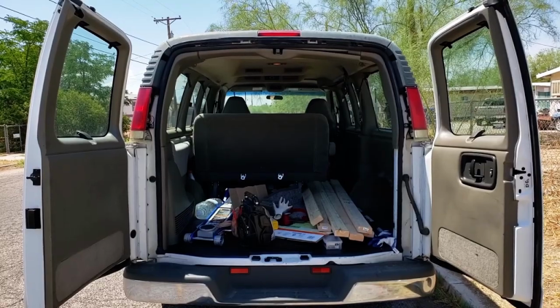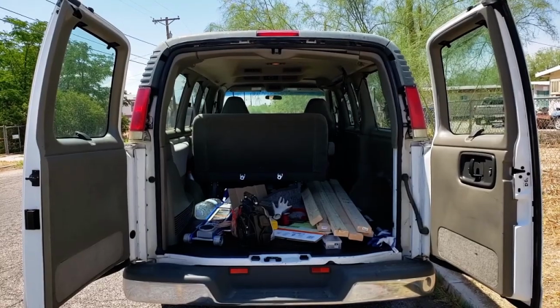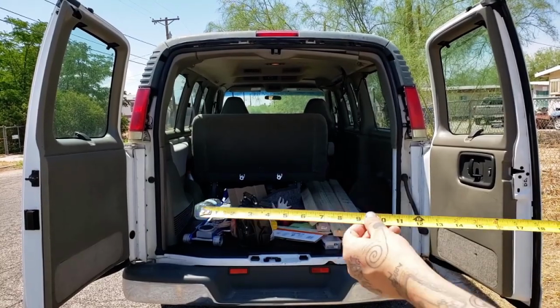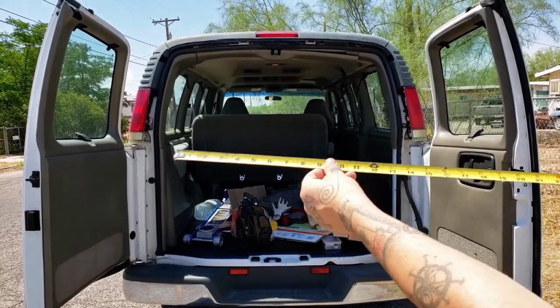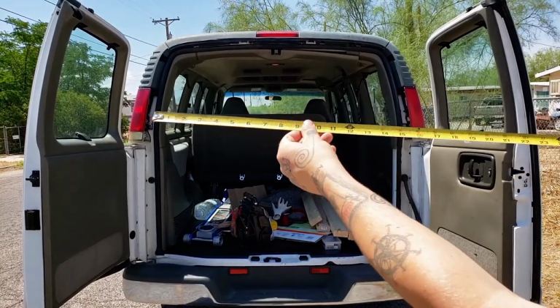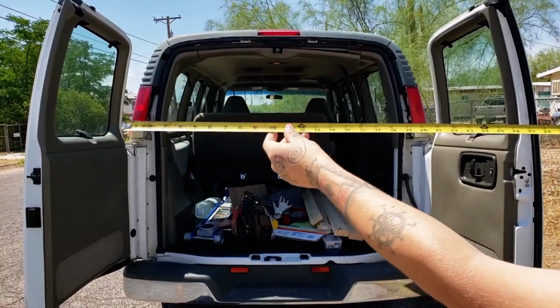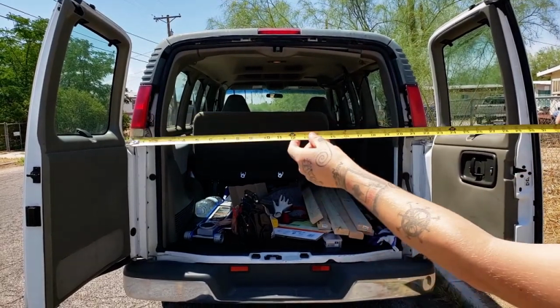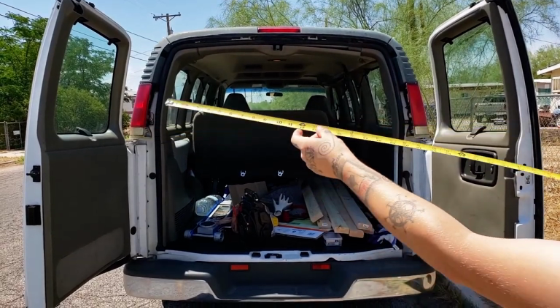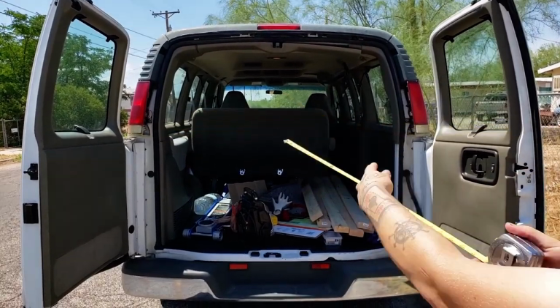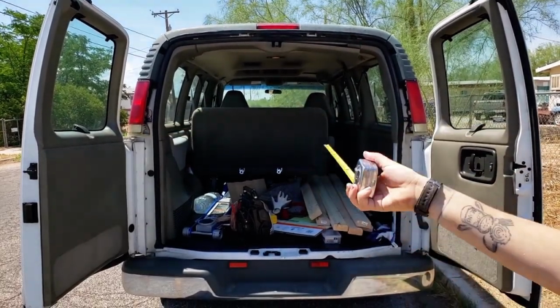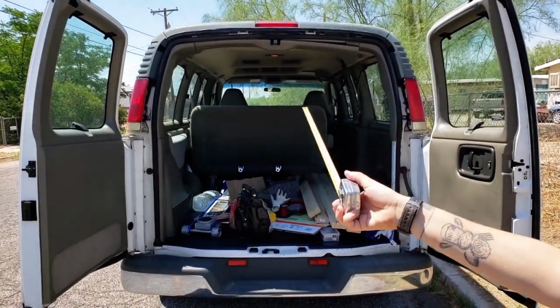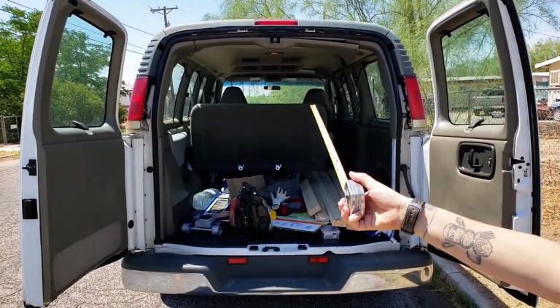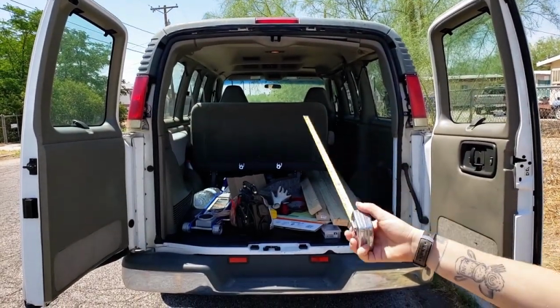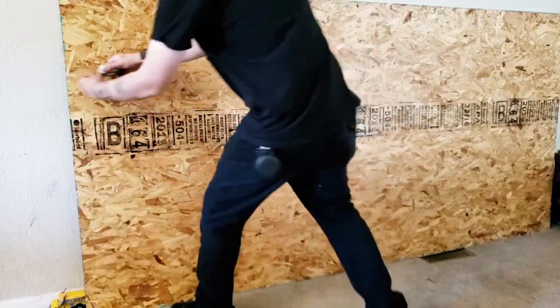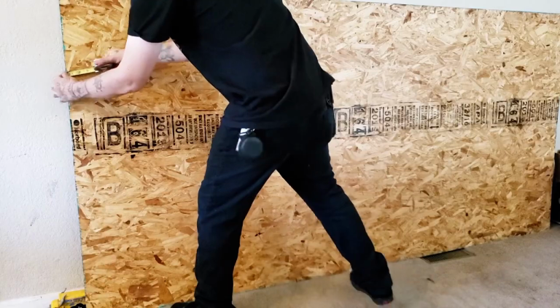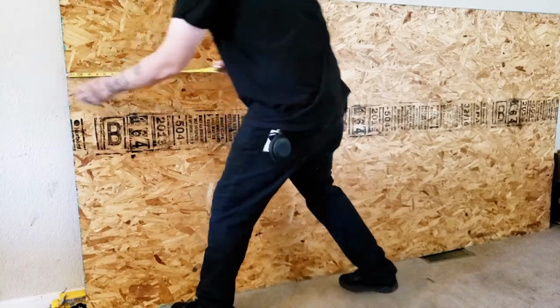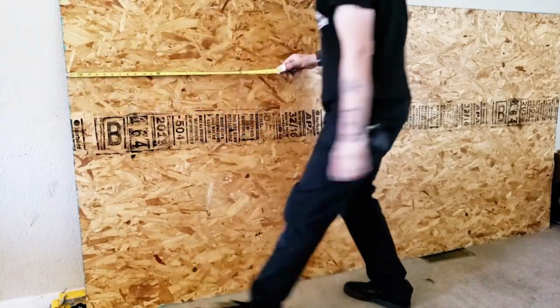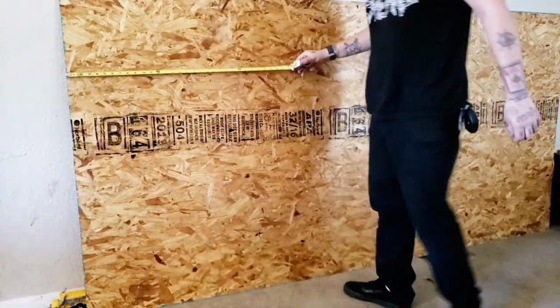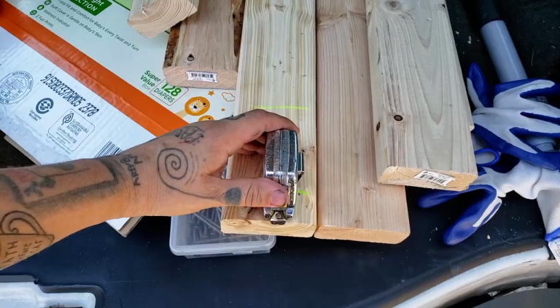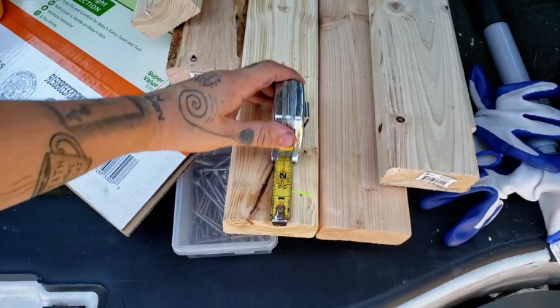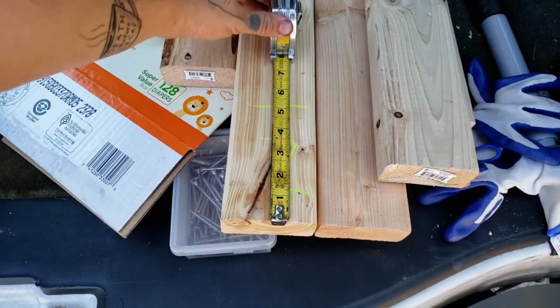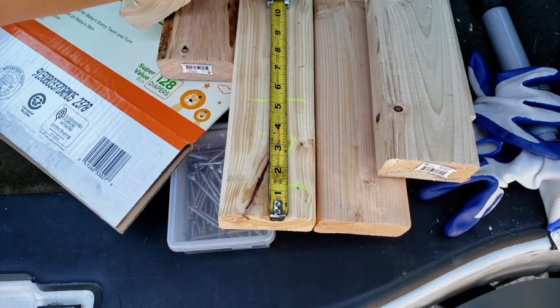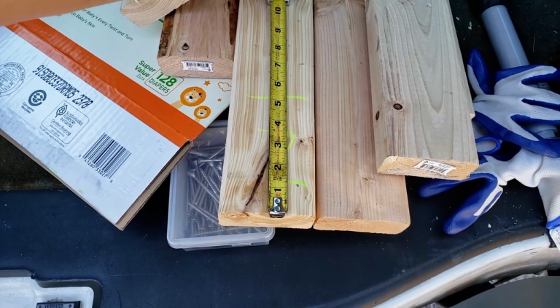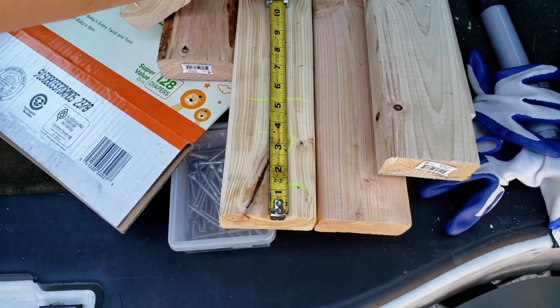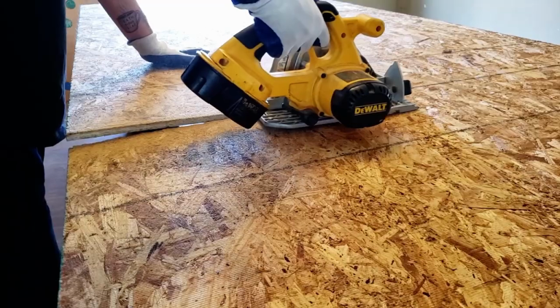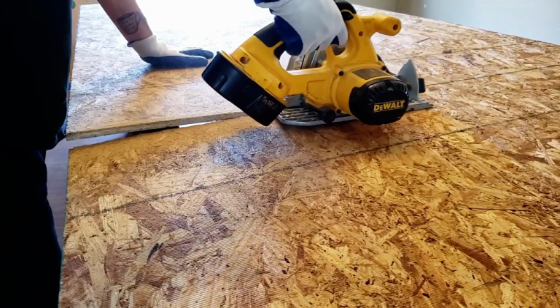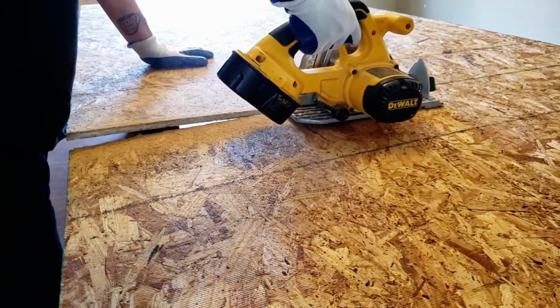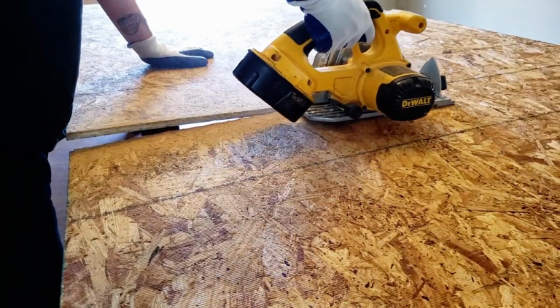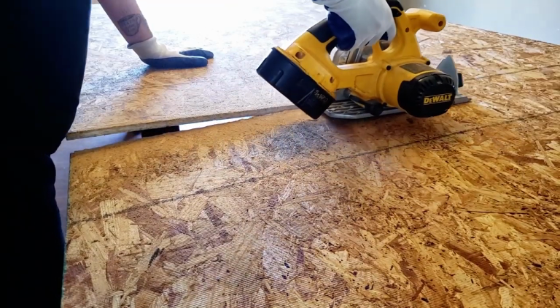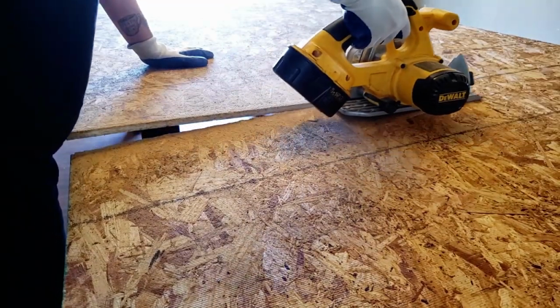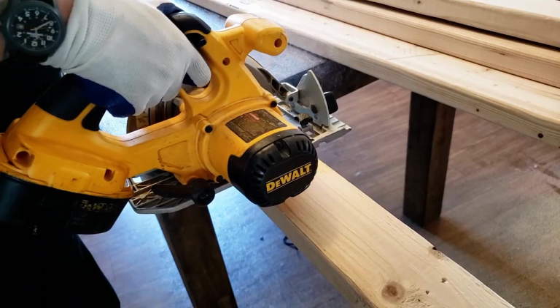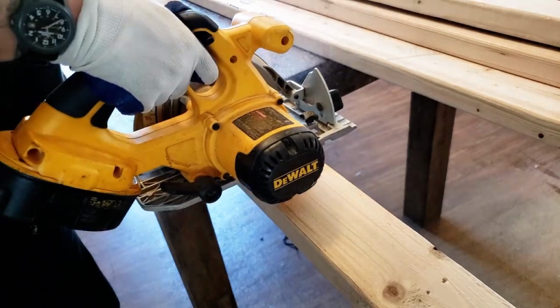We measured the inside of the van by the width and the length. Then we measured all the wood that we're going to be using and cut it to the proper dimensions.